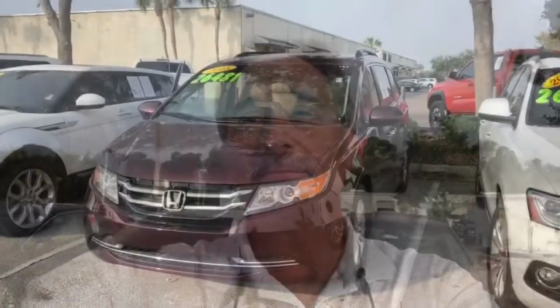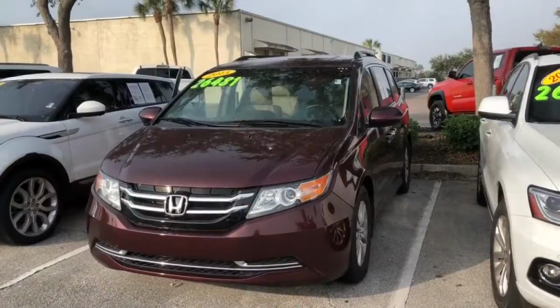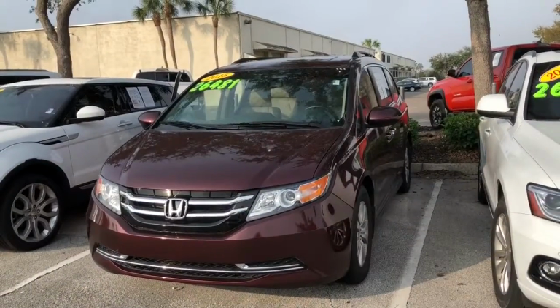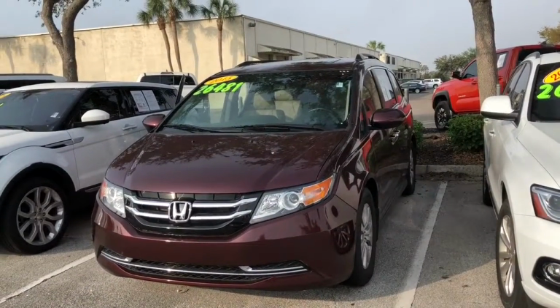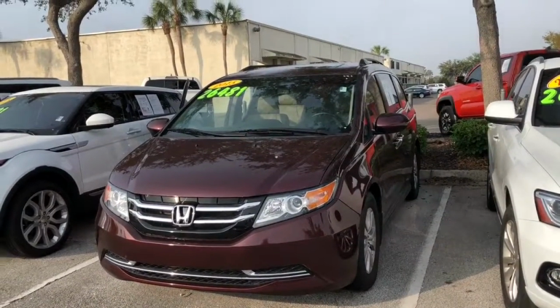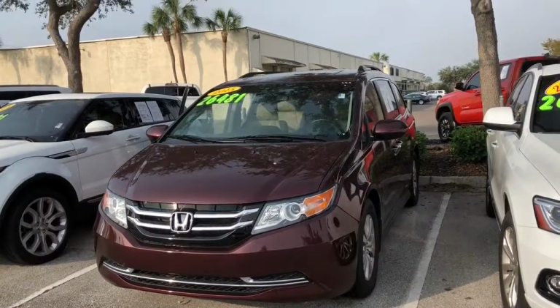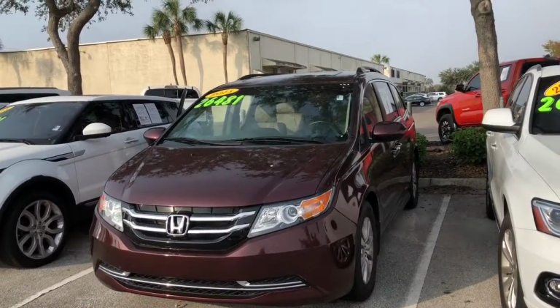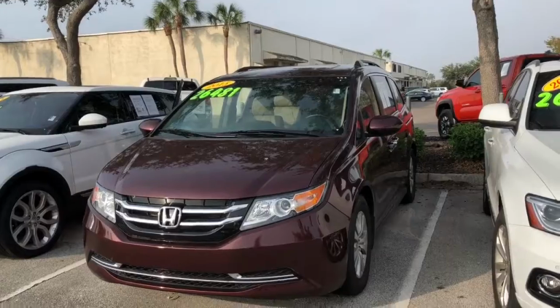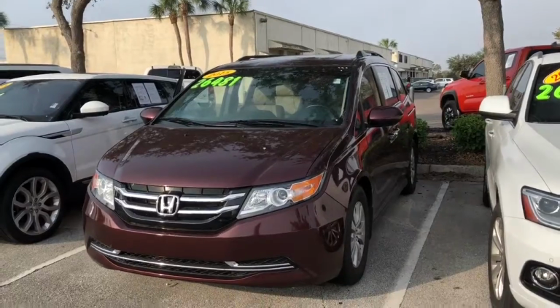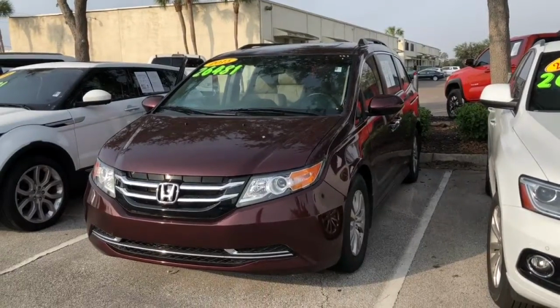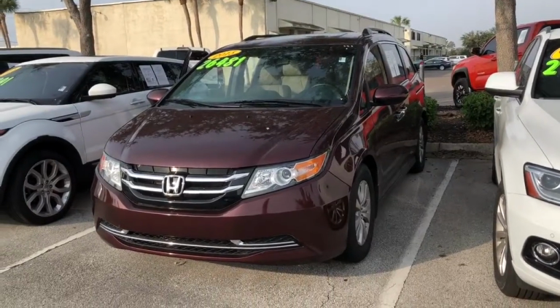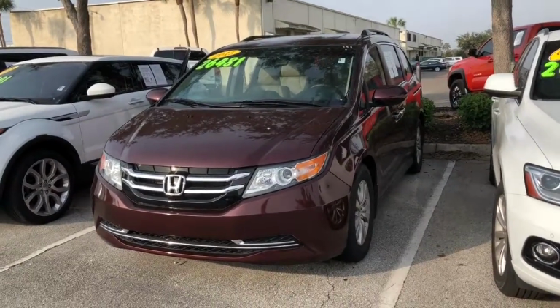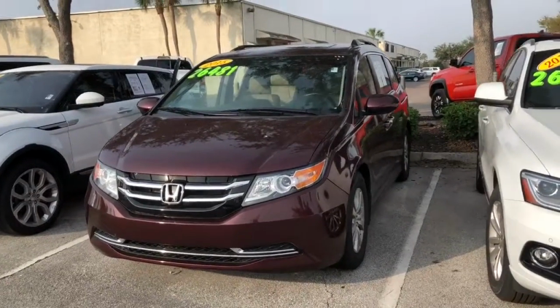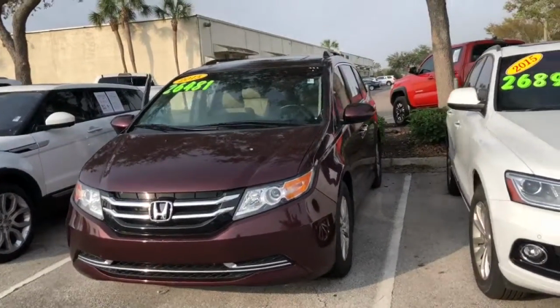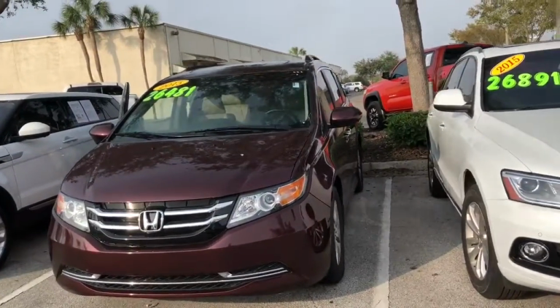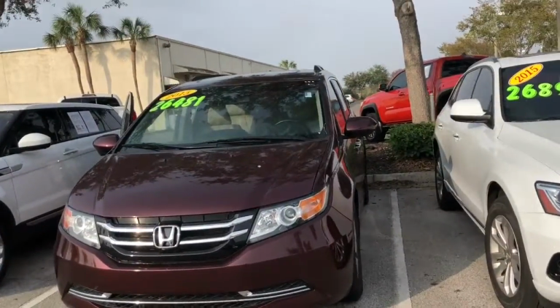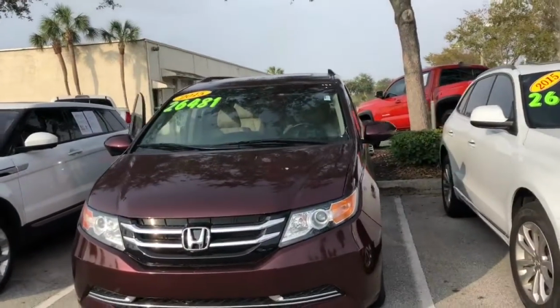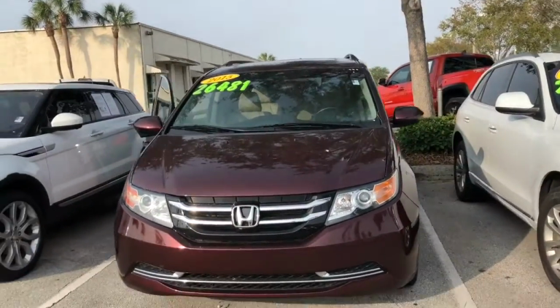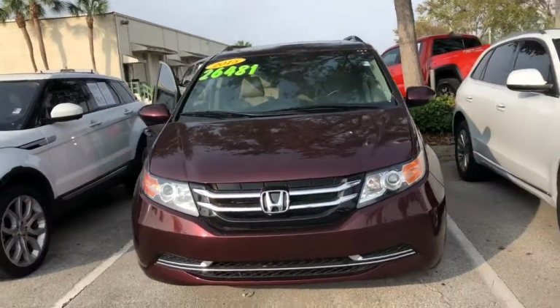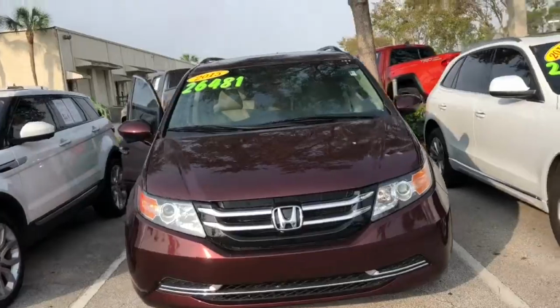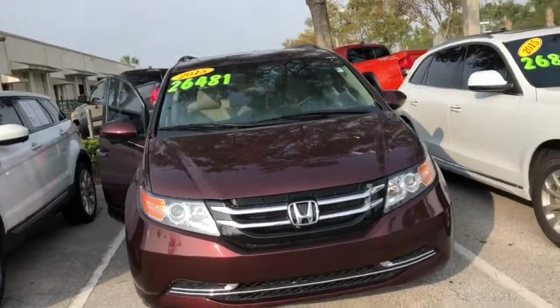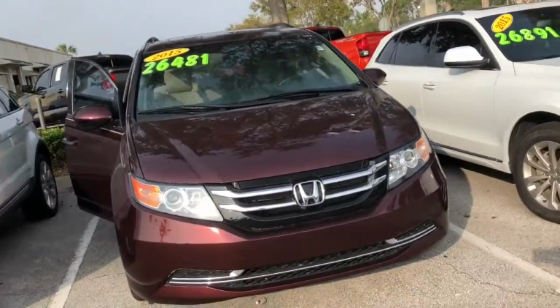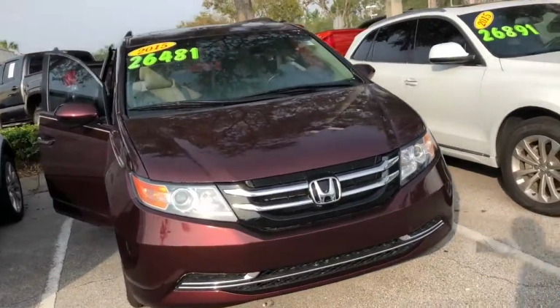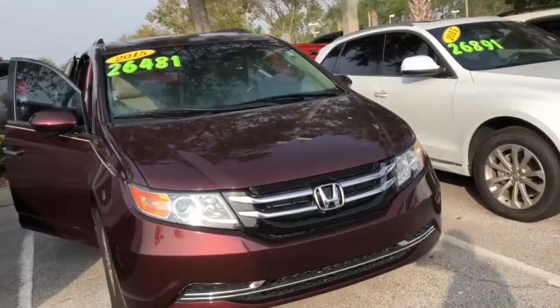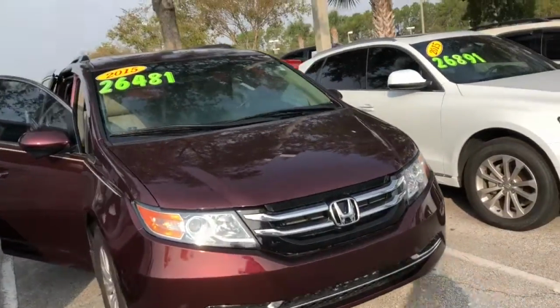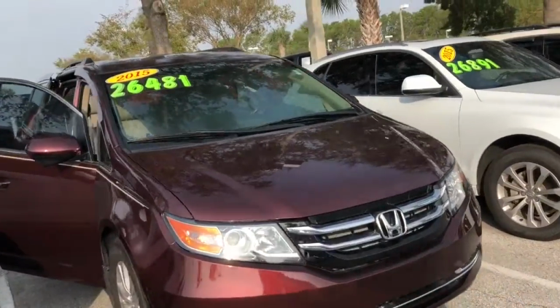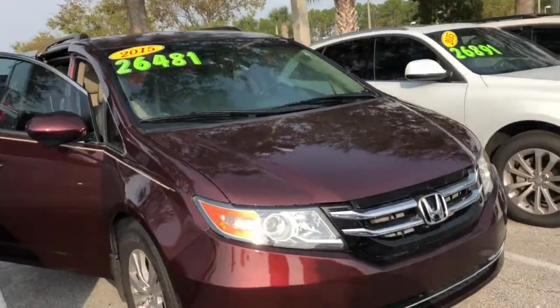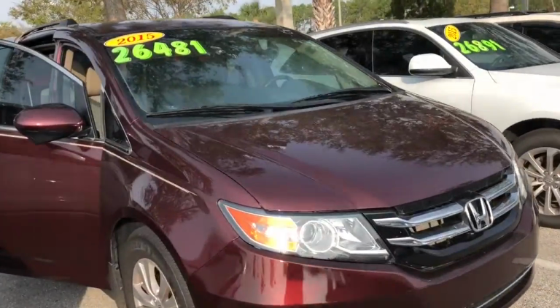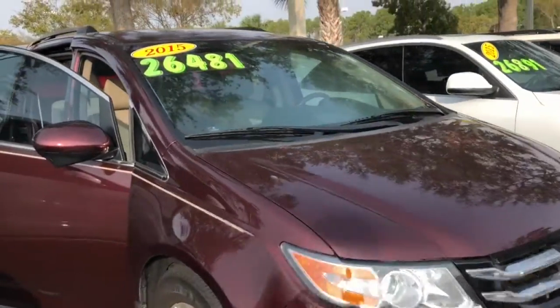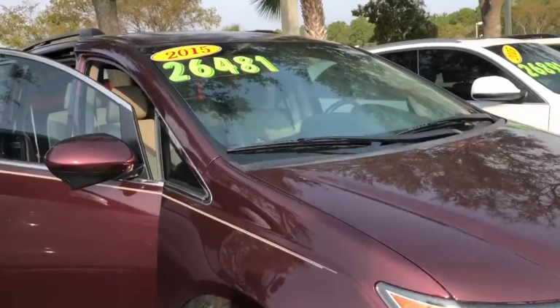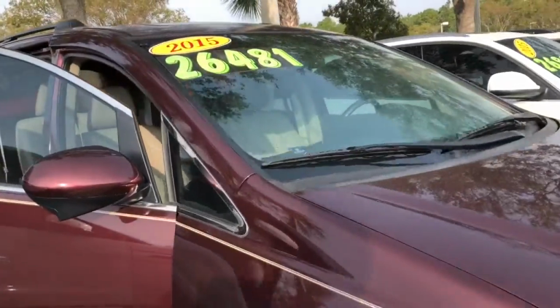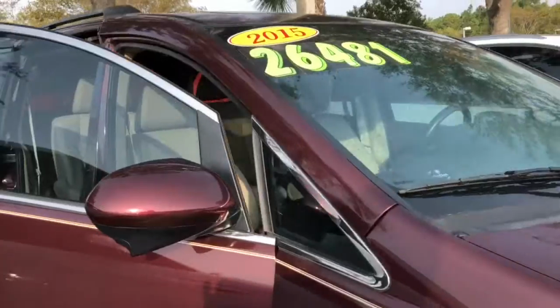Here it is, Kerry. This is the 2015 Honda Odyssey you inquired about. Got it right here in stock. Wanted to shoot a quick video, just take you for a little walk around the vehicle. Really nice van, very clean. You can tell somebody took care of it.